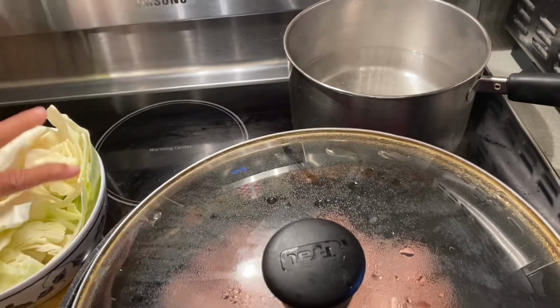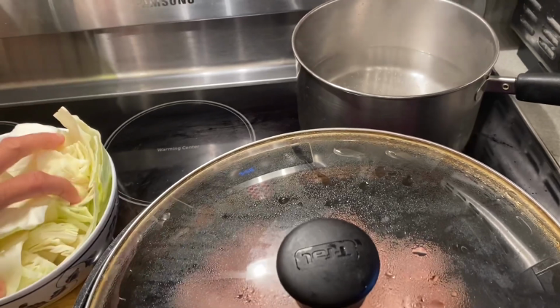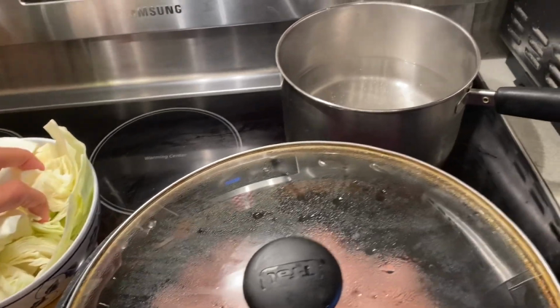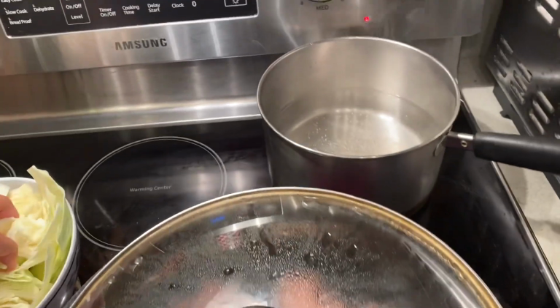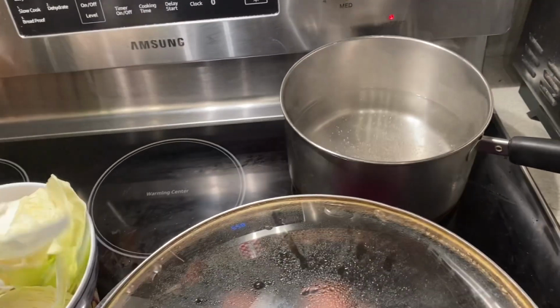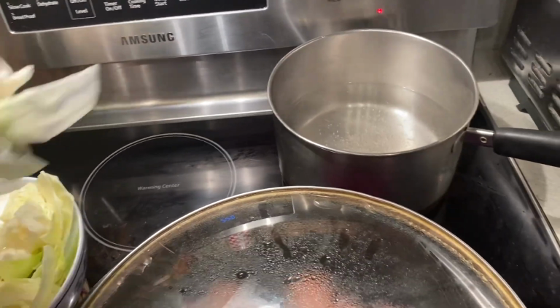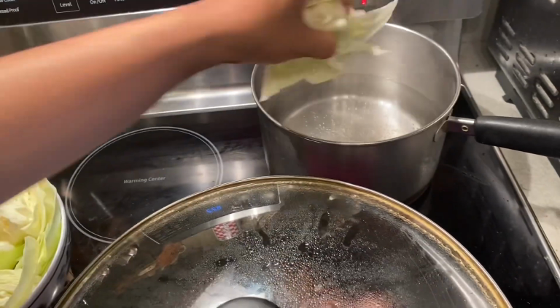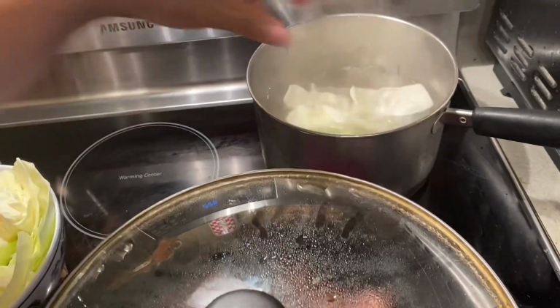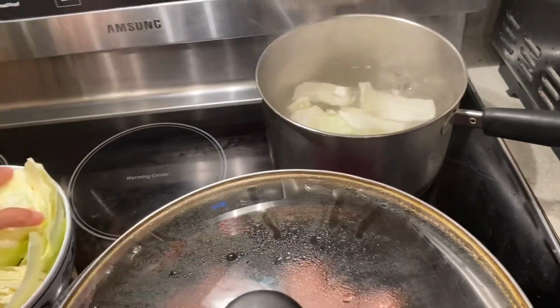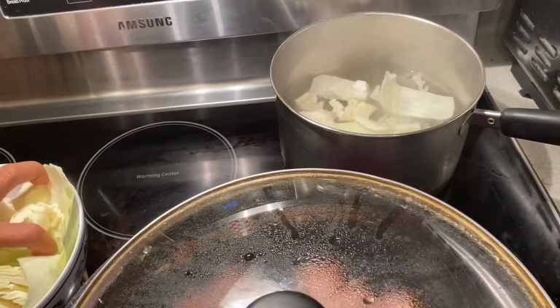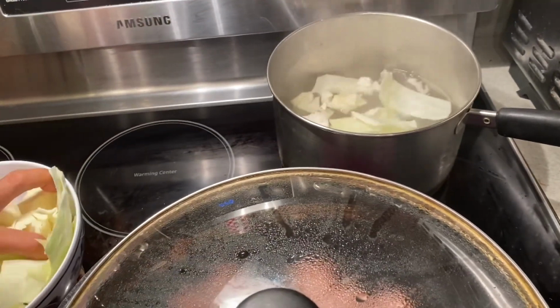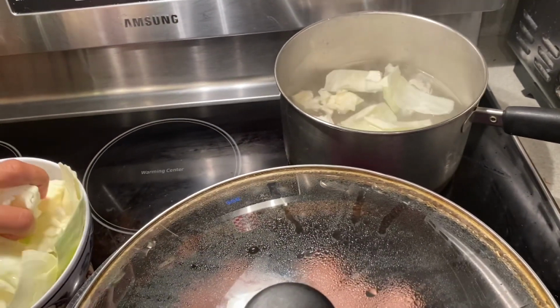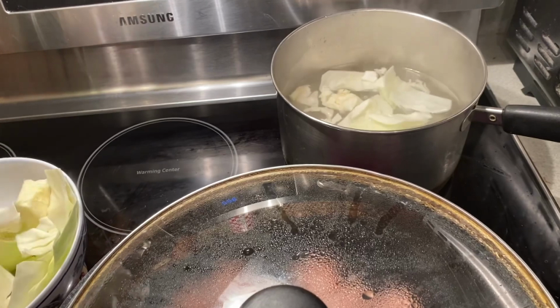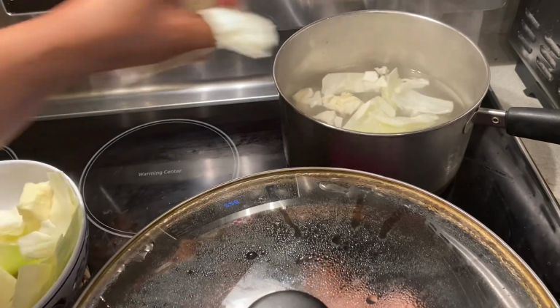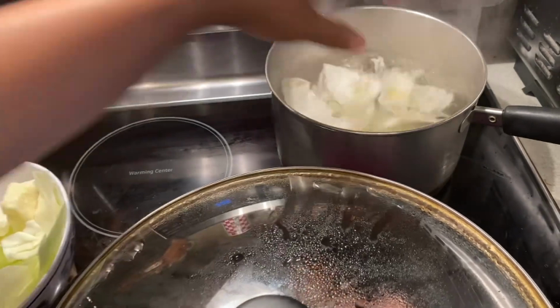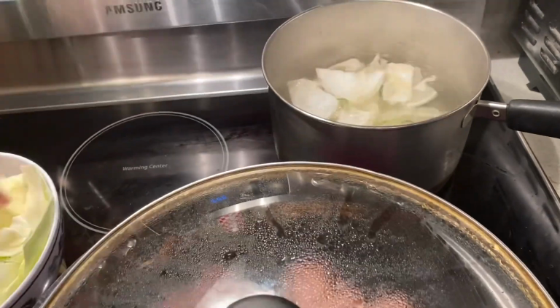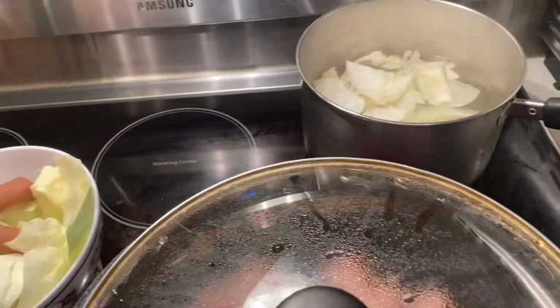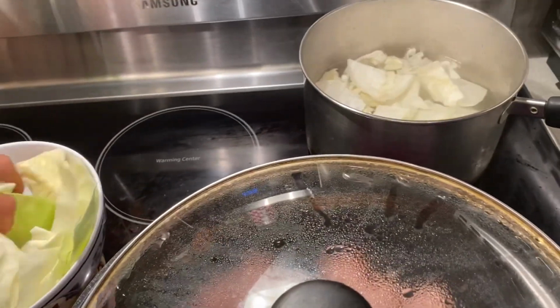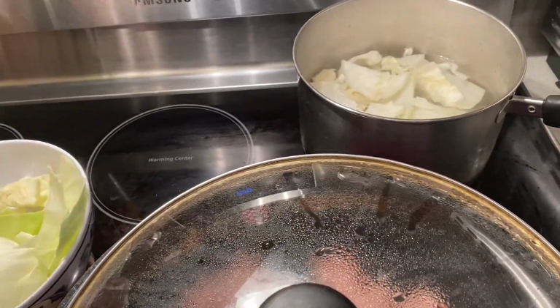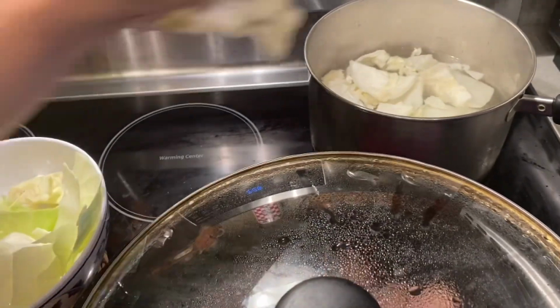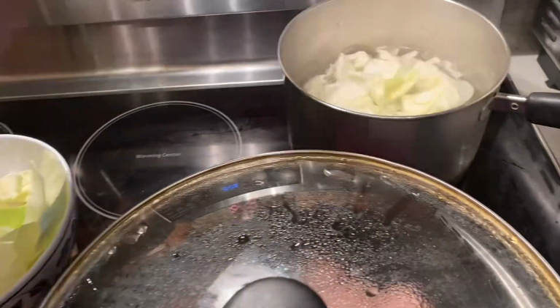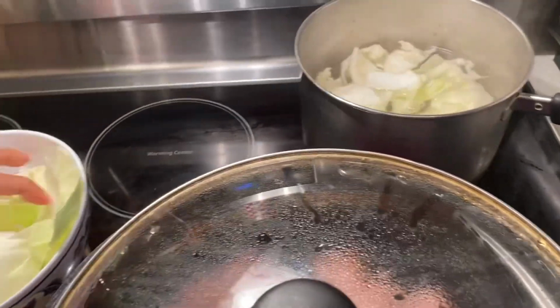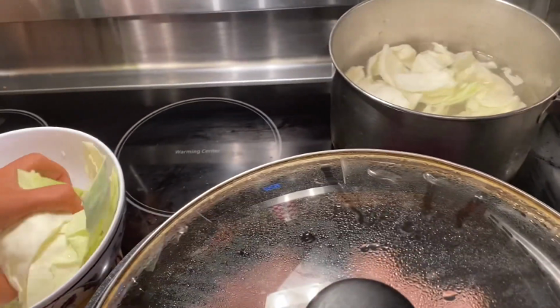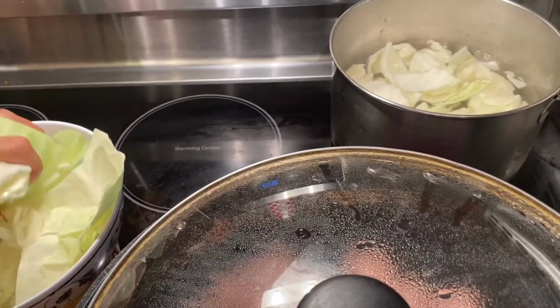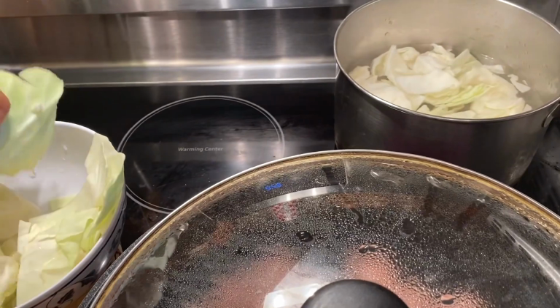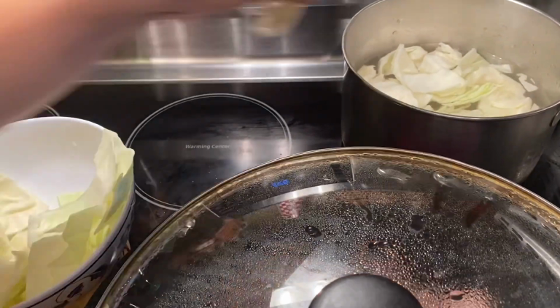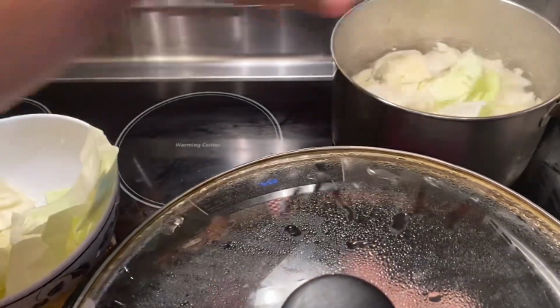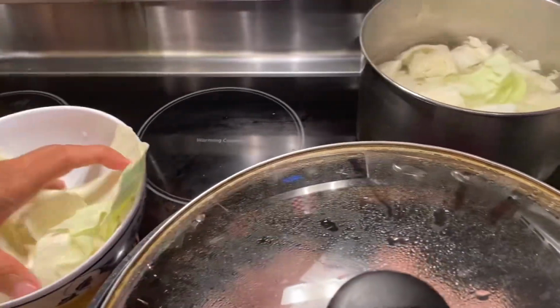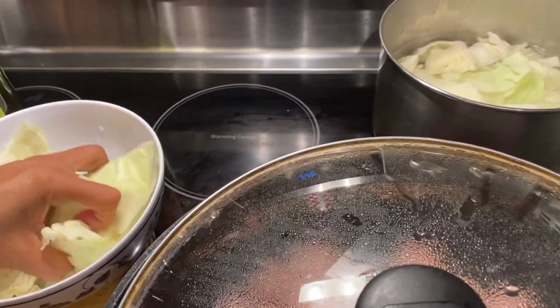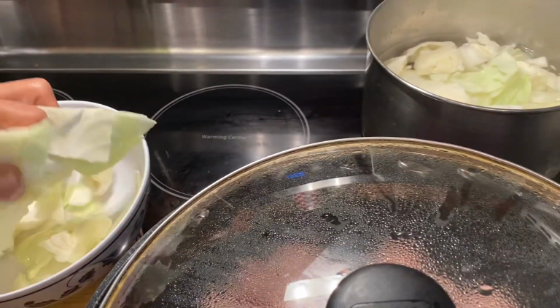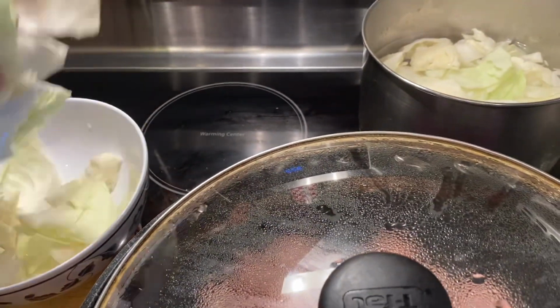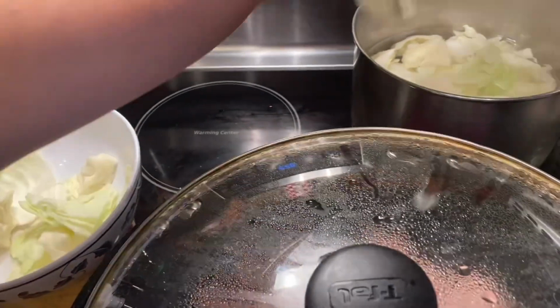Now you have to boil water for the kavits. You have to boil the kavits and put a little bit of salt — like one teaspoon of salt — for one minute, and then after that you have to drain the water.